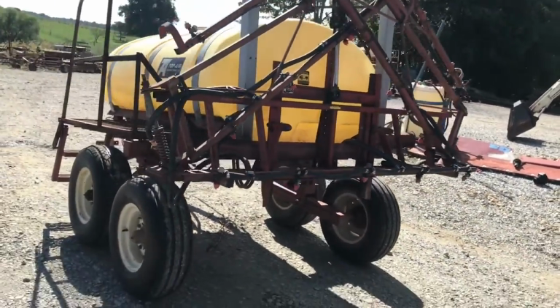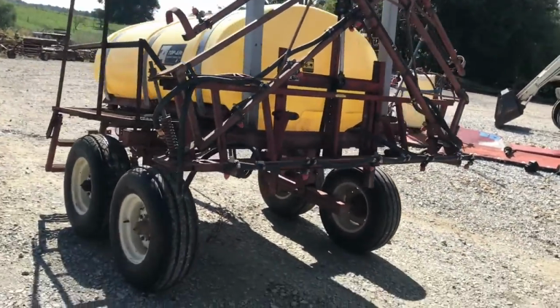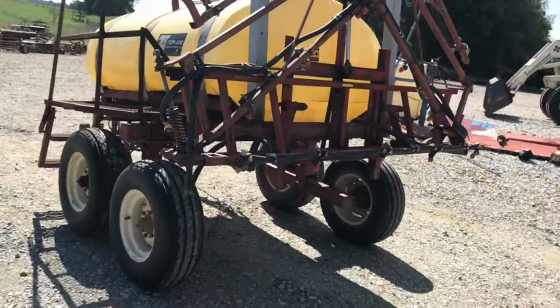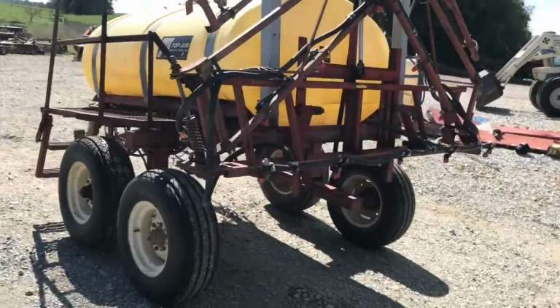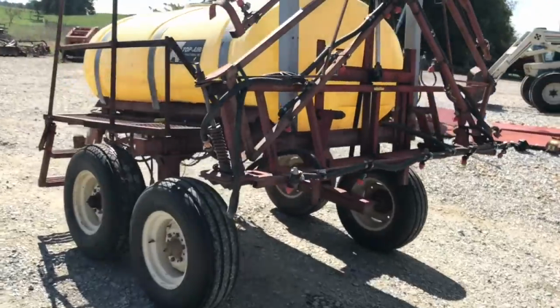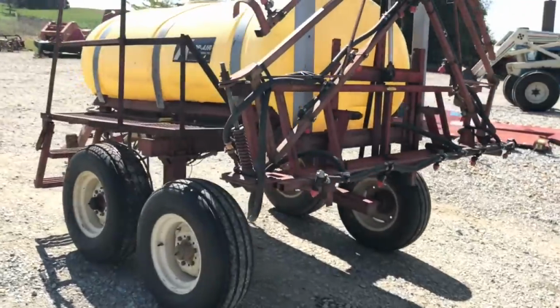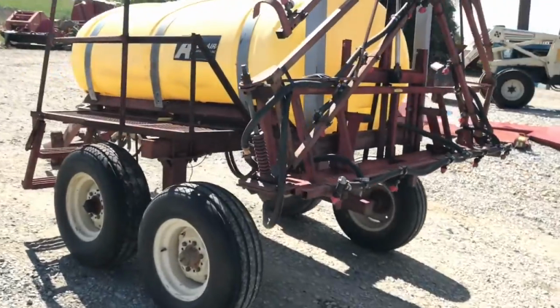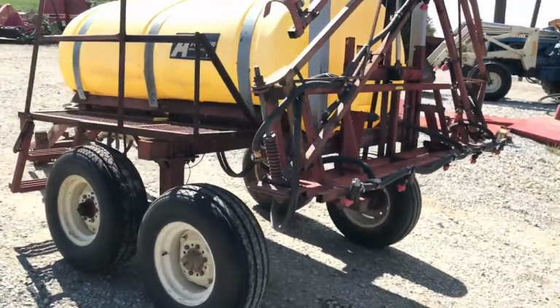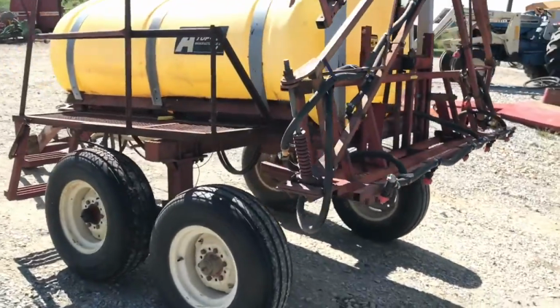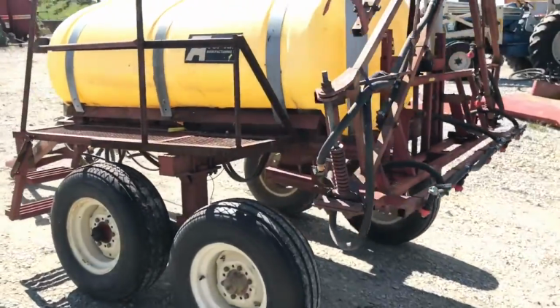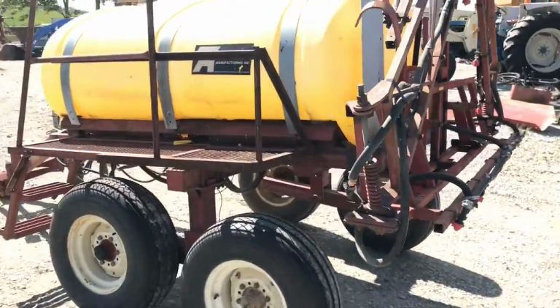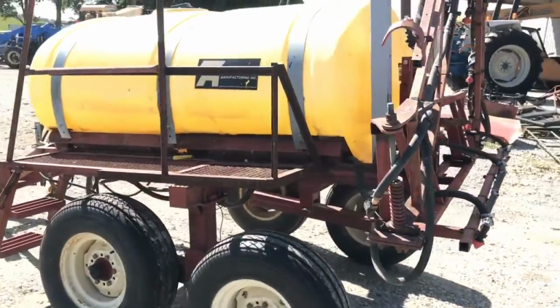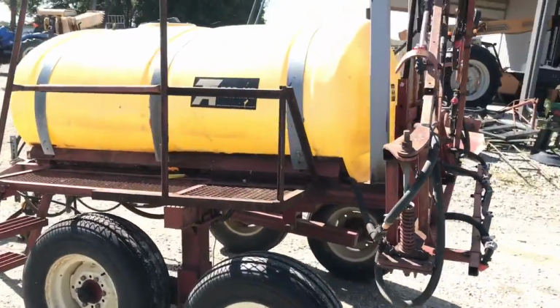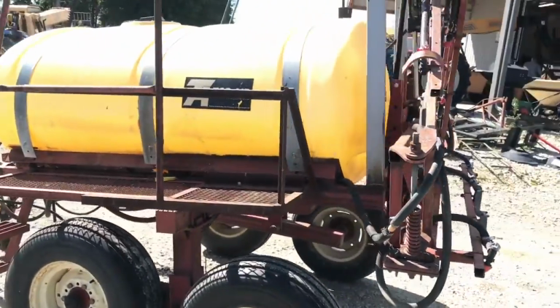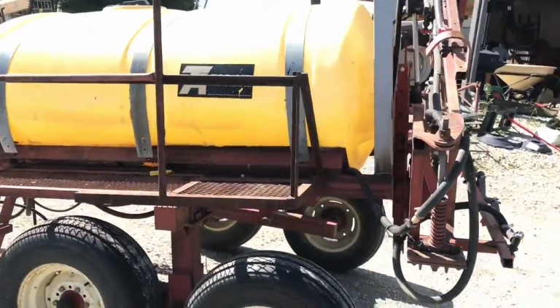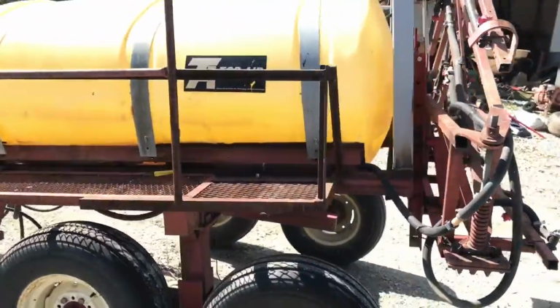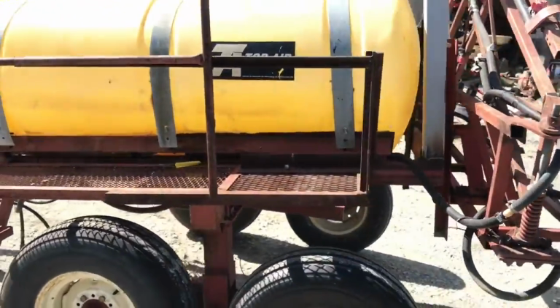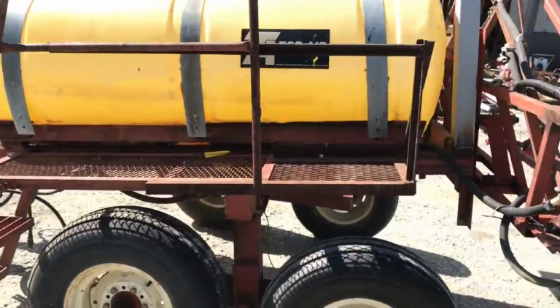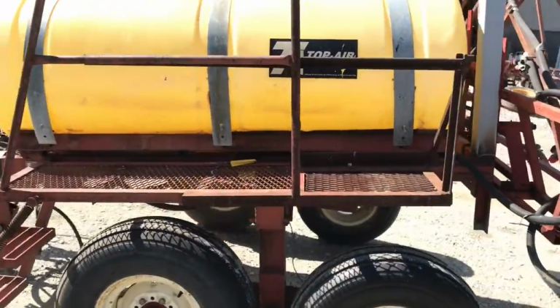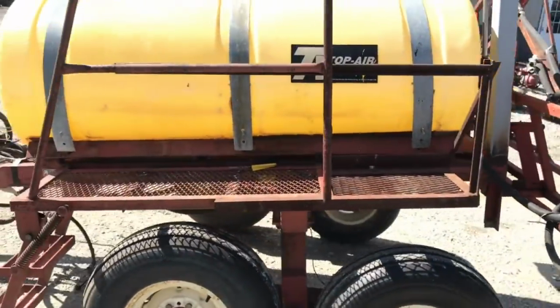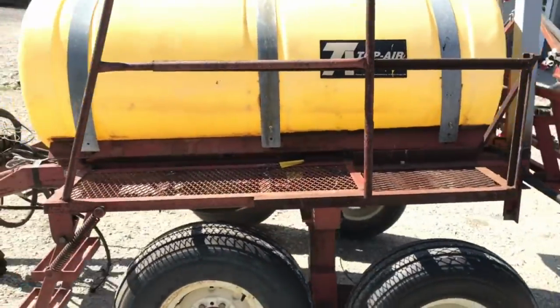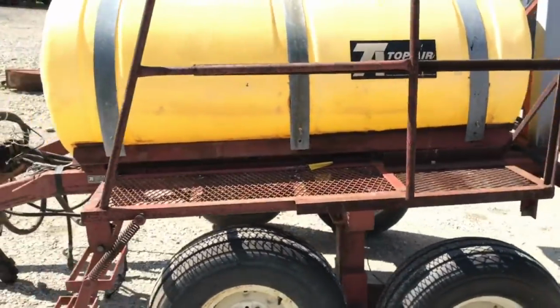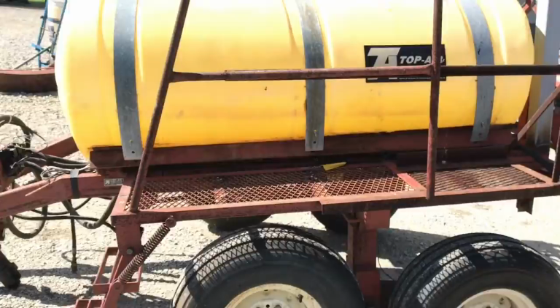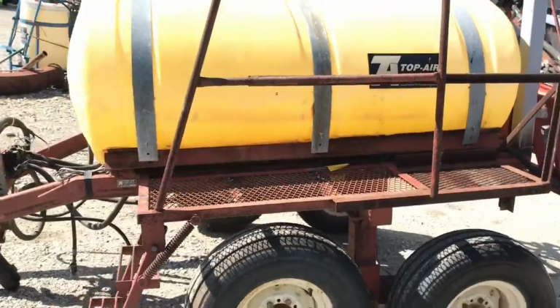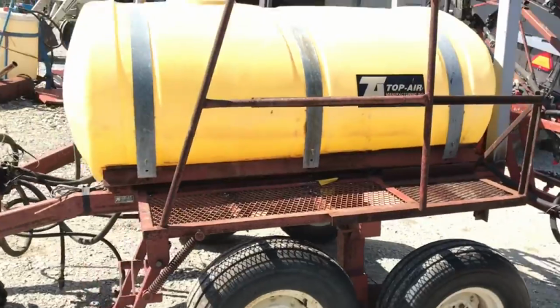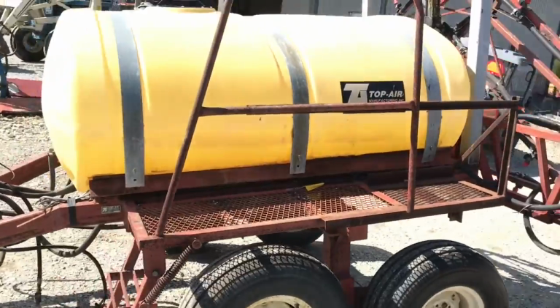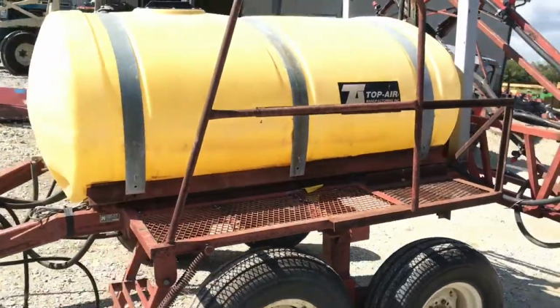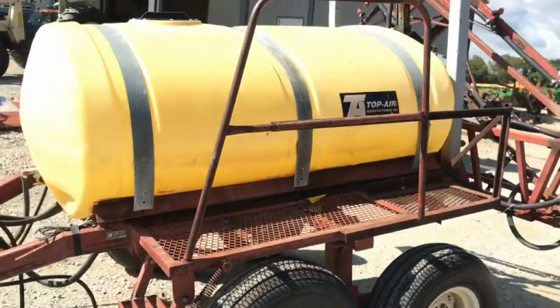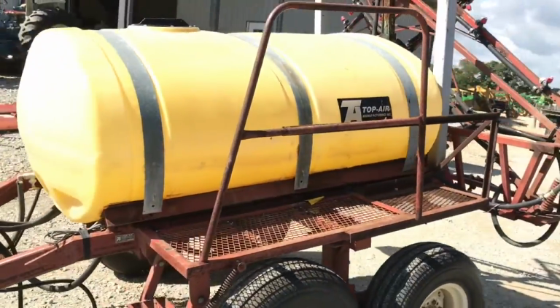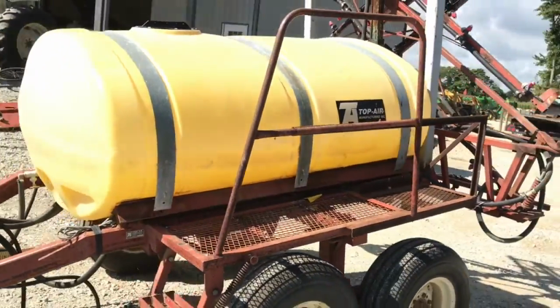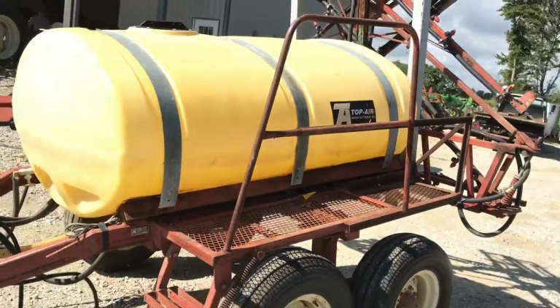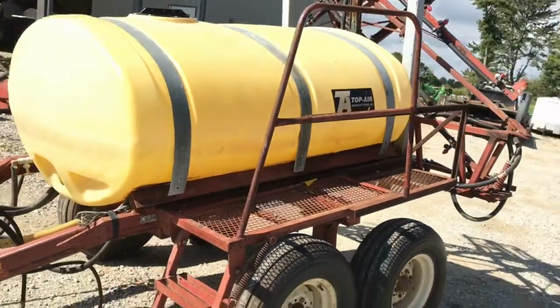It's in real good shape. It was always kept inside. Possibly a one-owner from the farm it came from — don't know.